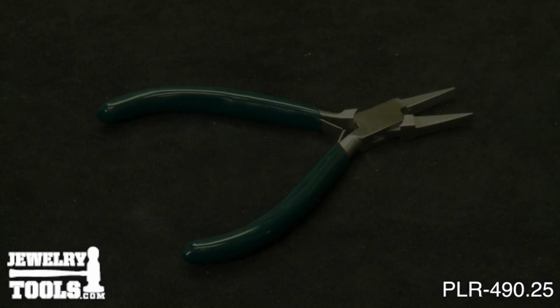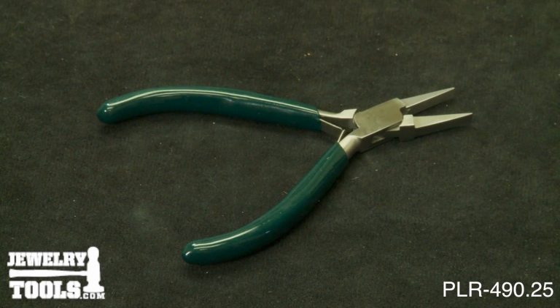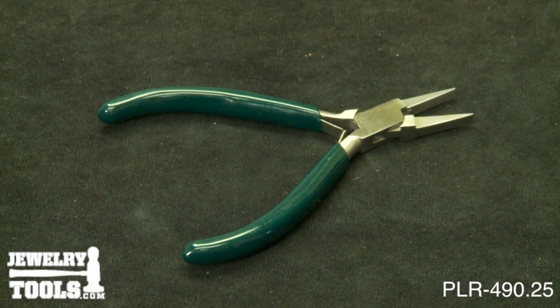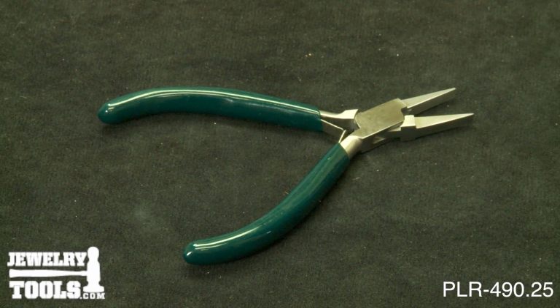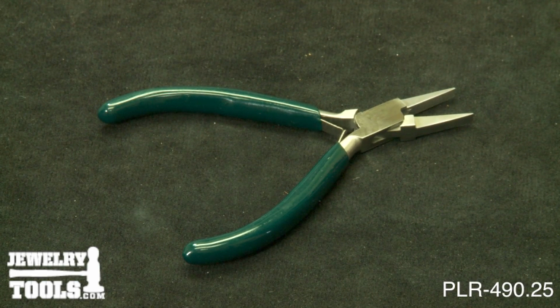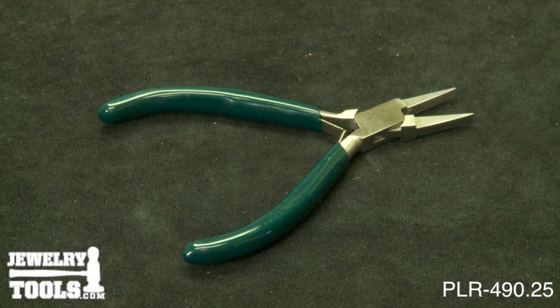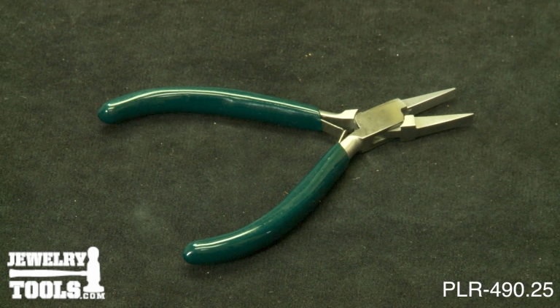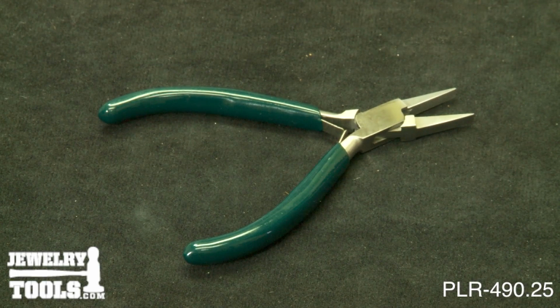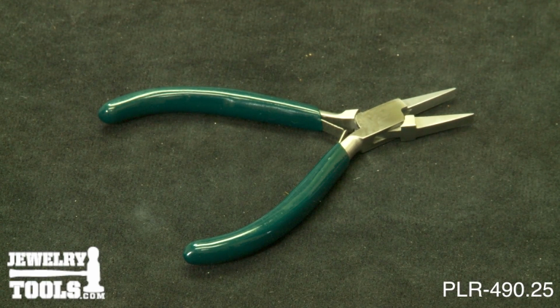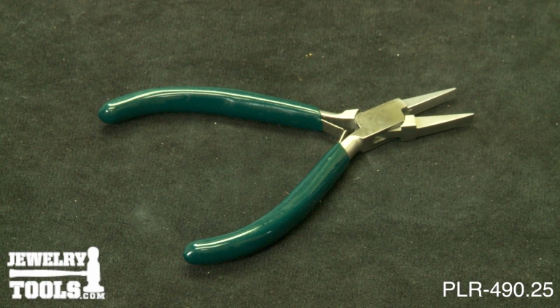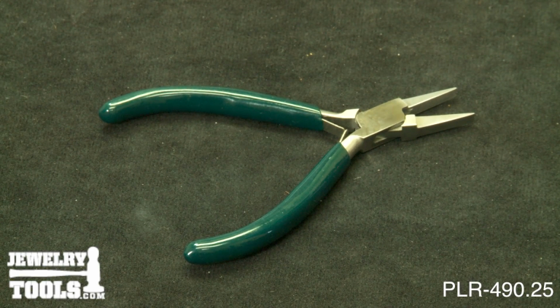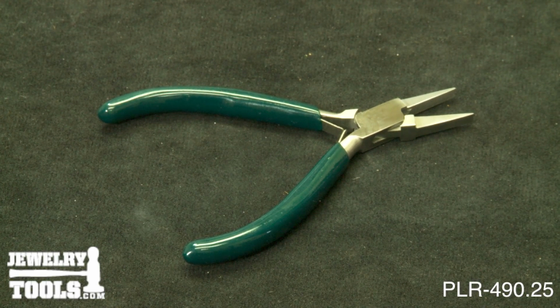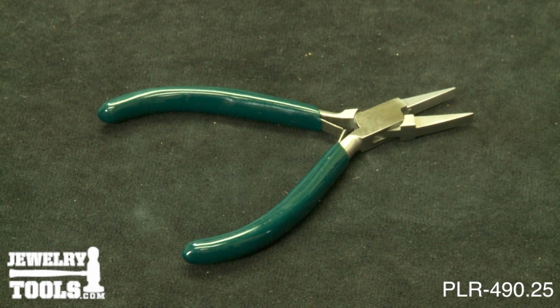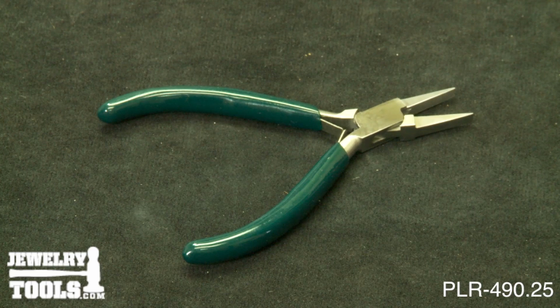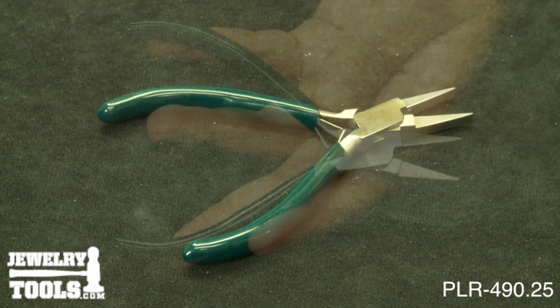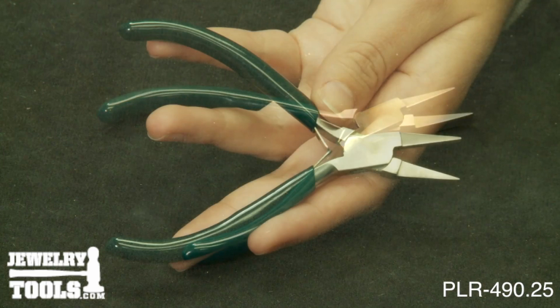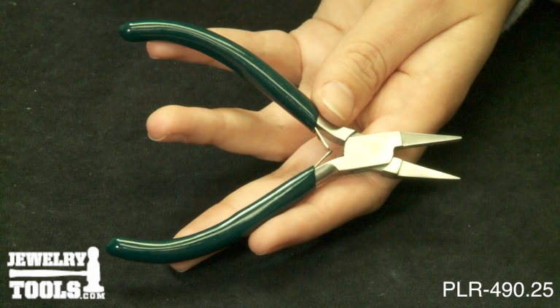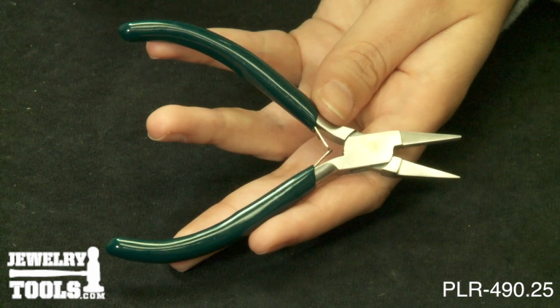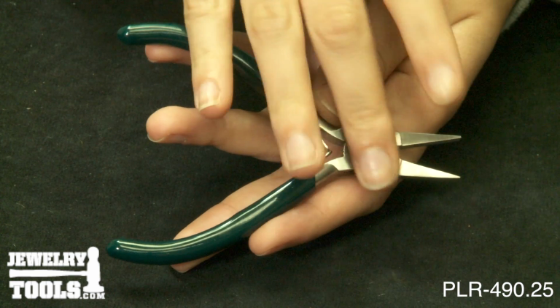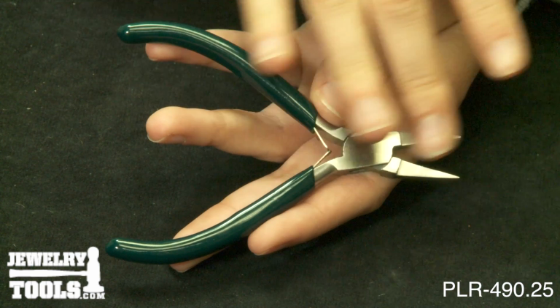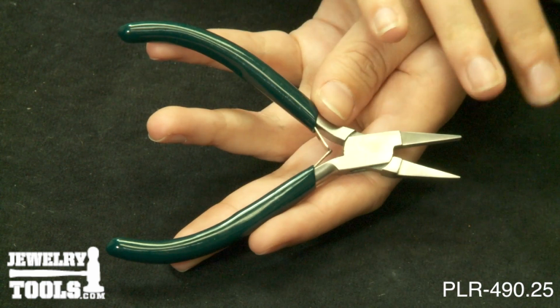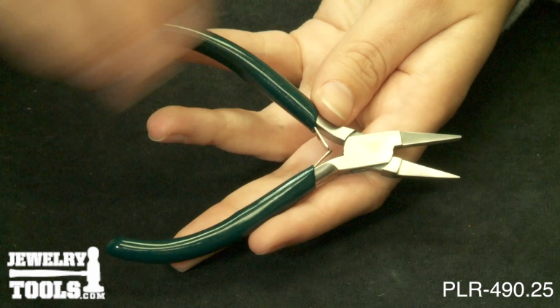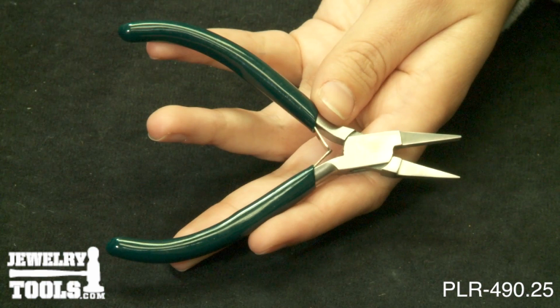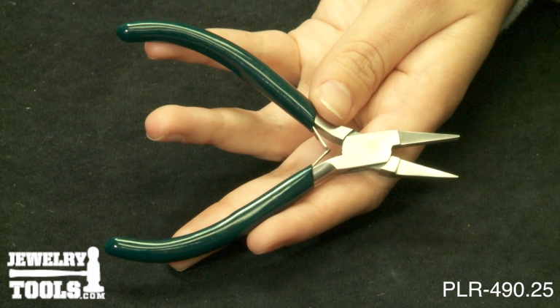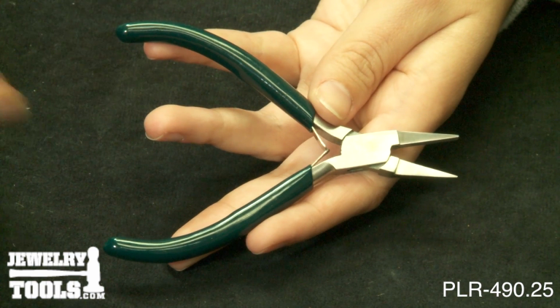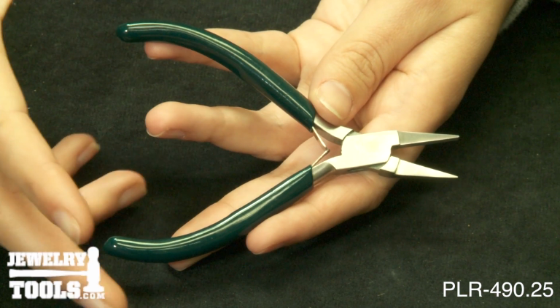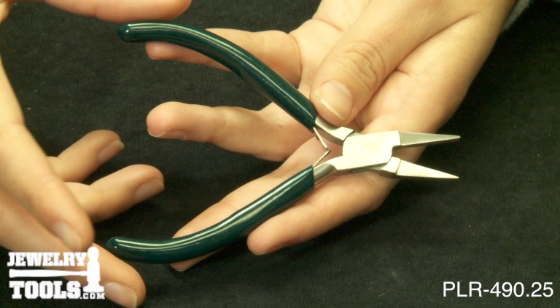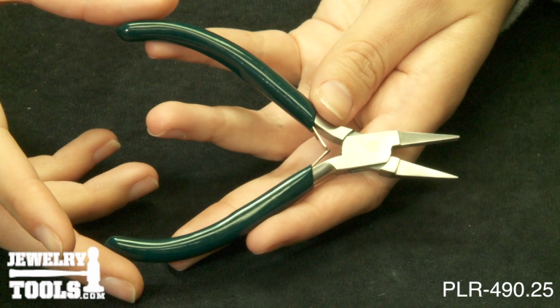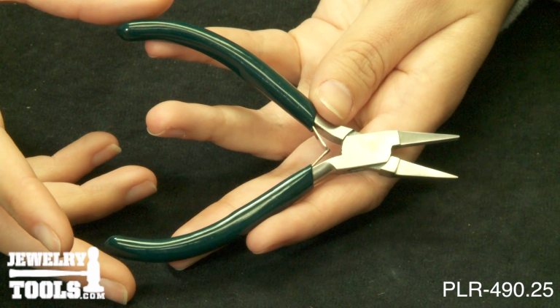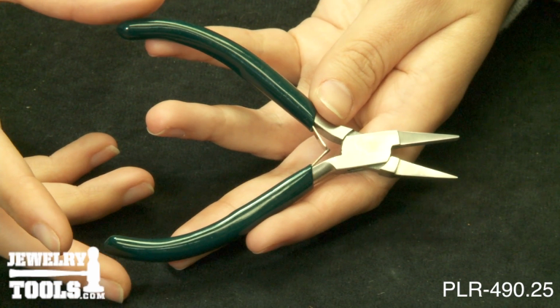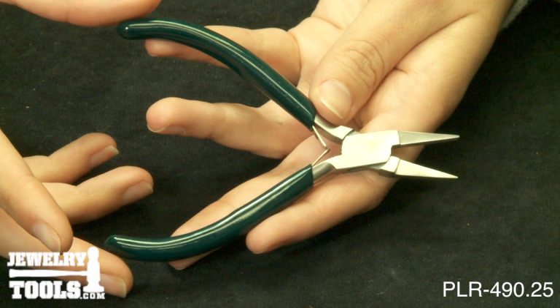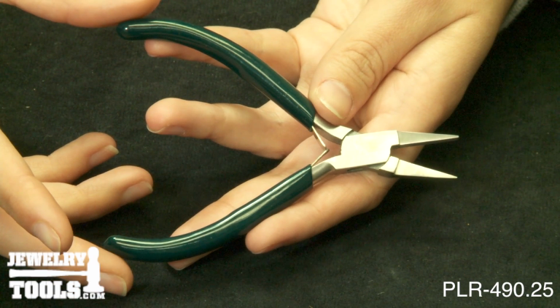These are our Value Series Flat Nose Pliers, item number PLR-490.25. These serrated flat nose pliers are ideal for students, craftspeople, or anyone who needs a good pair of pliers at a reasonable cost.